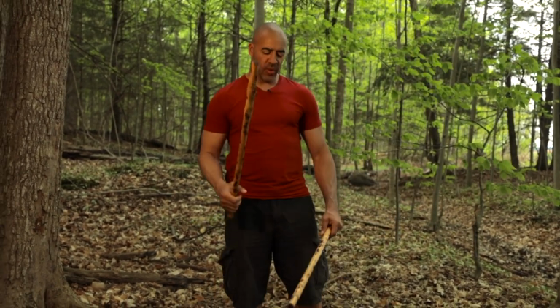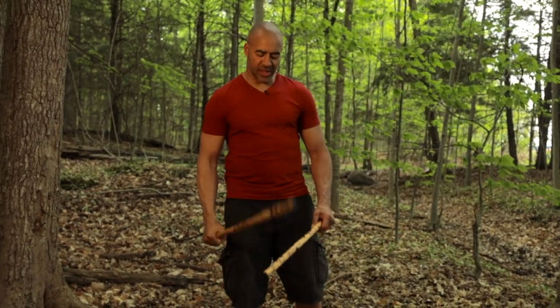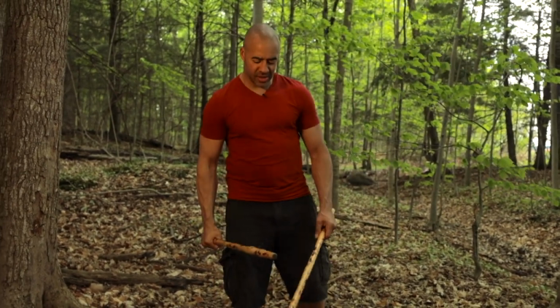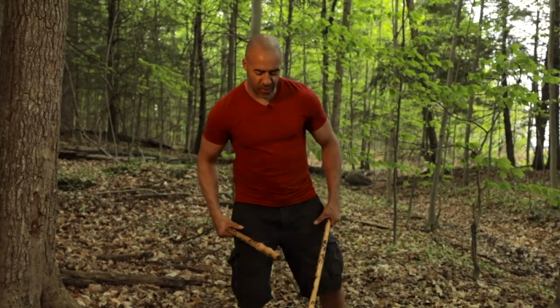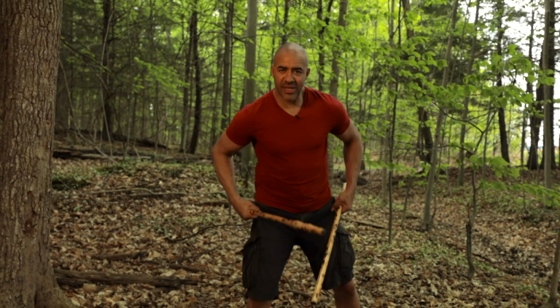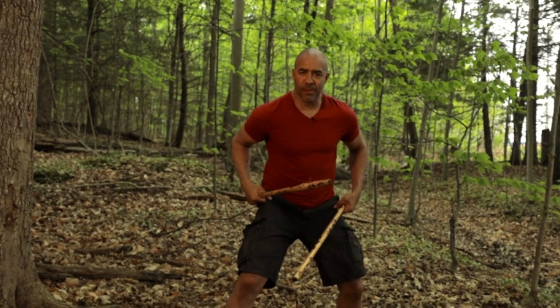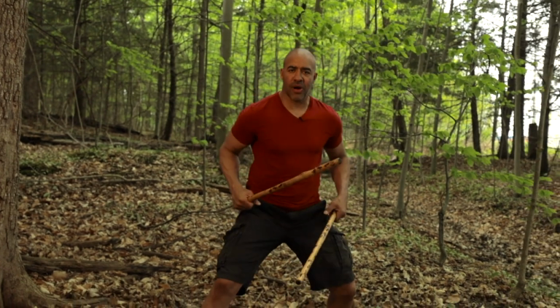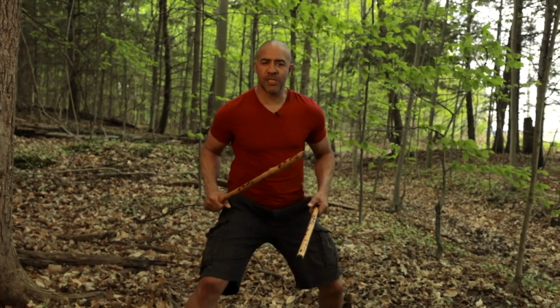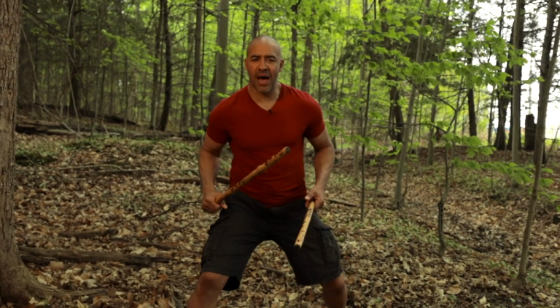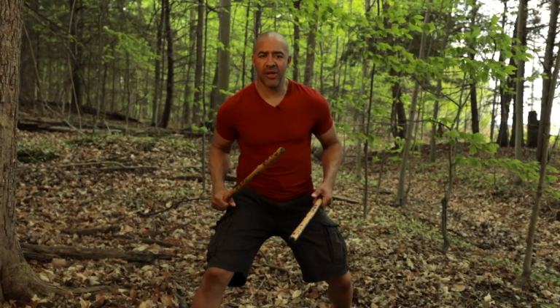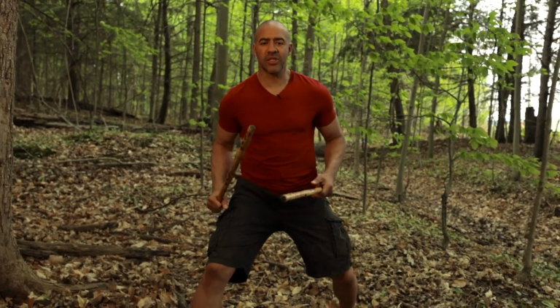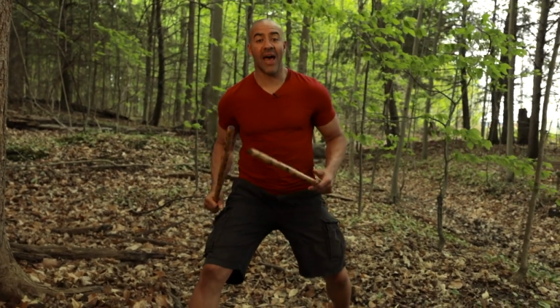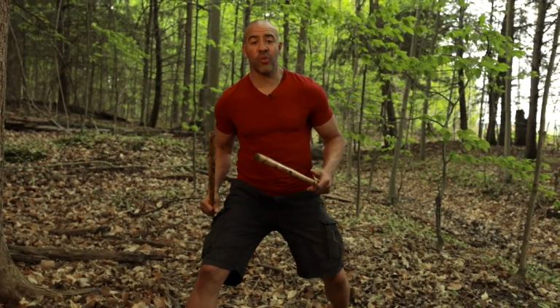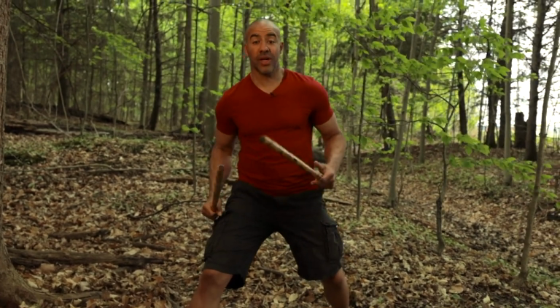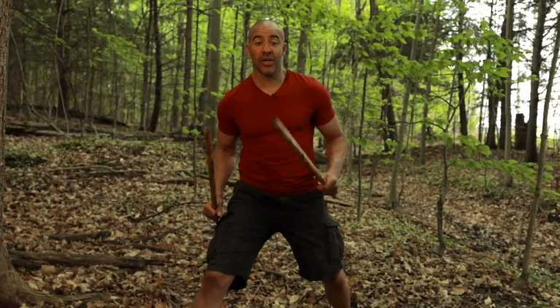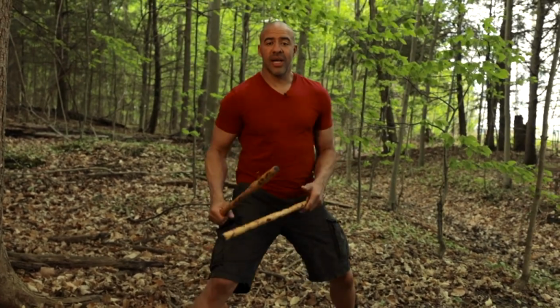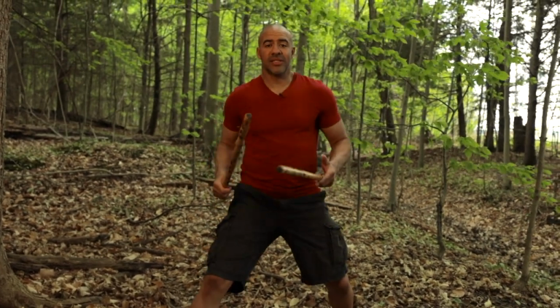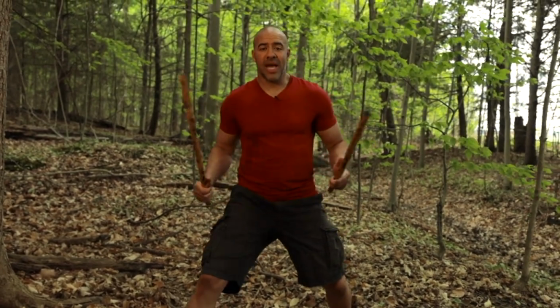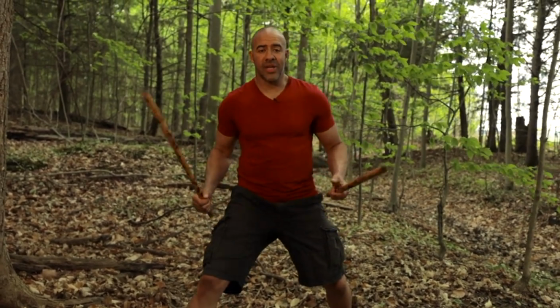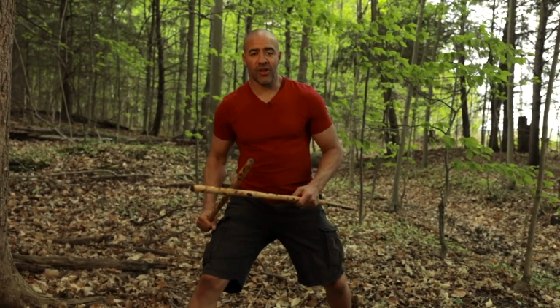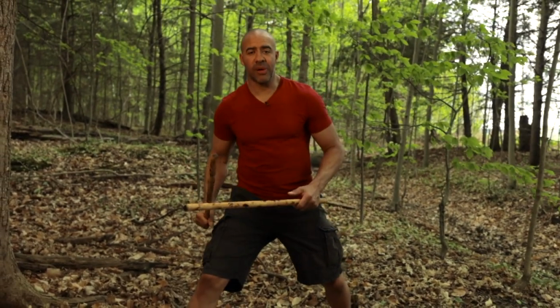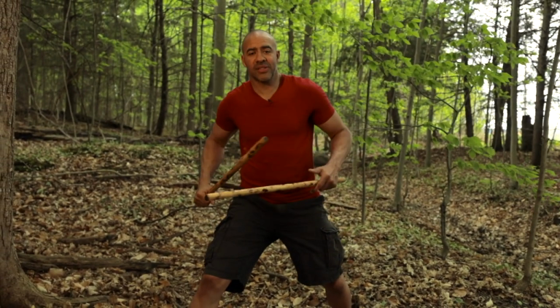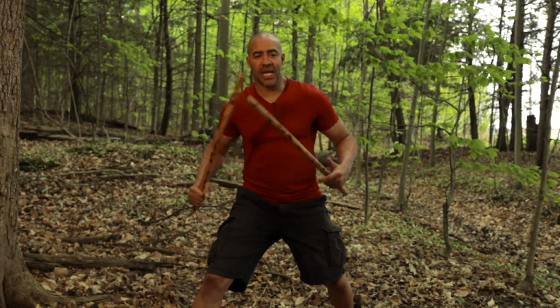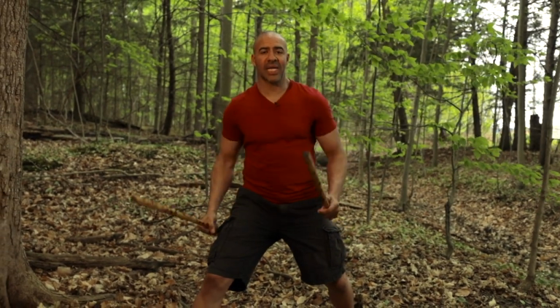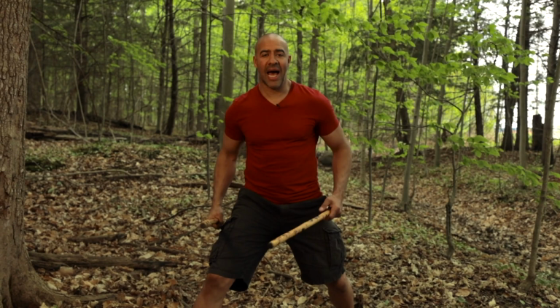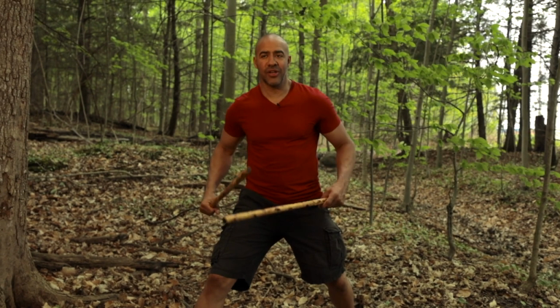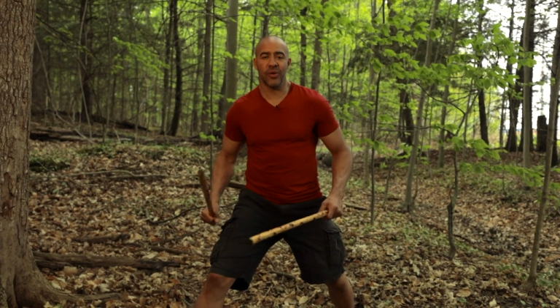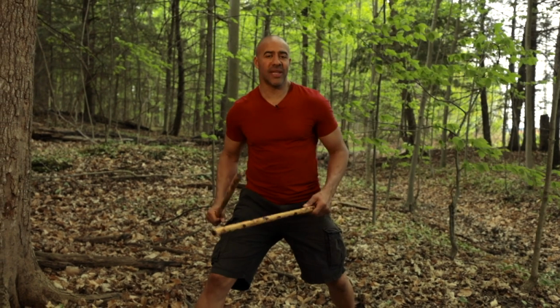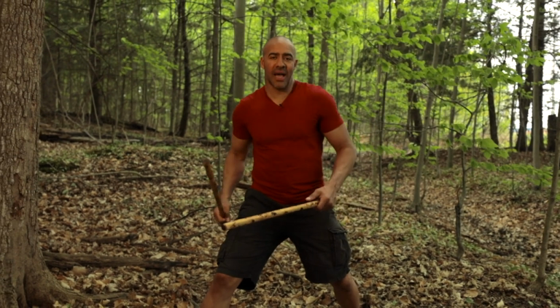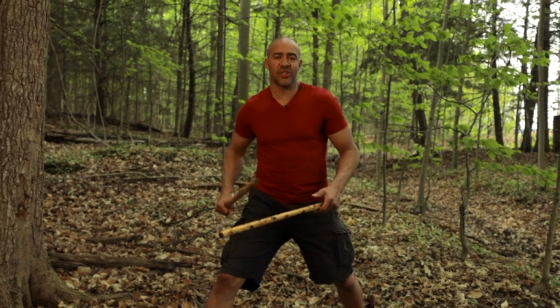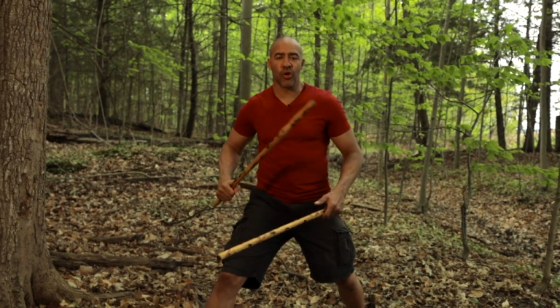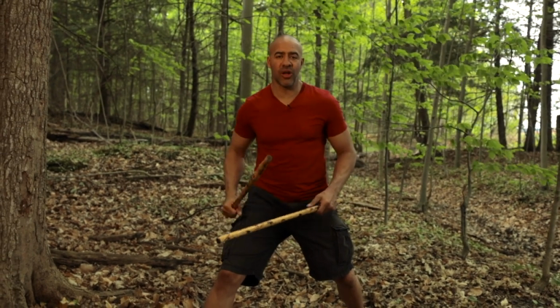Here we're going to start today with a very simple Arnis pattern called Heaven with a Redonda. It's not standard to any flow, but it's something I like to add and do, and I think it adds to your flow.